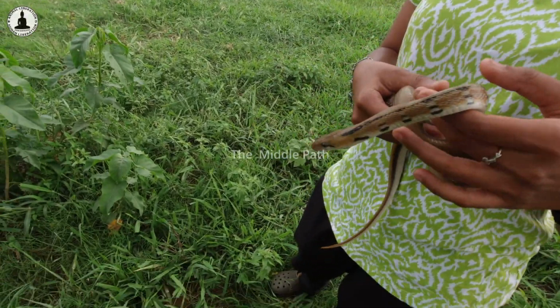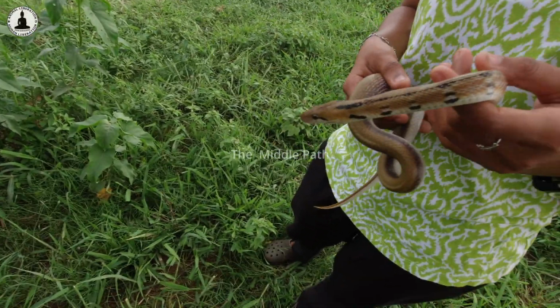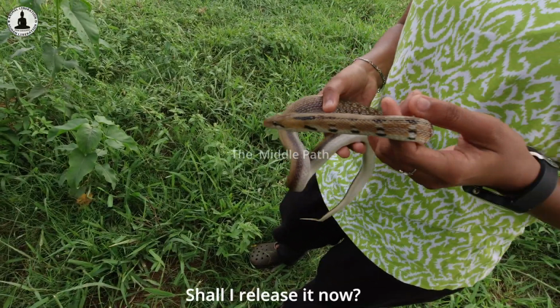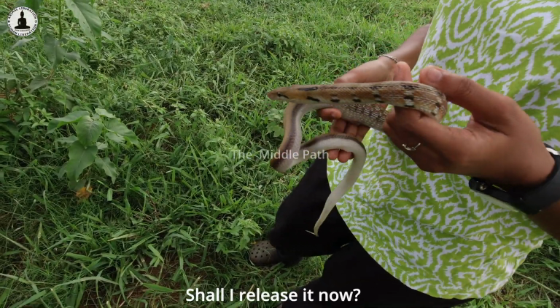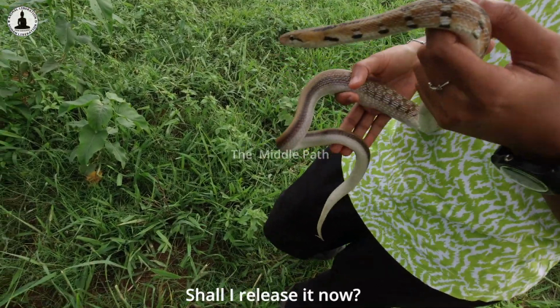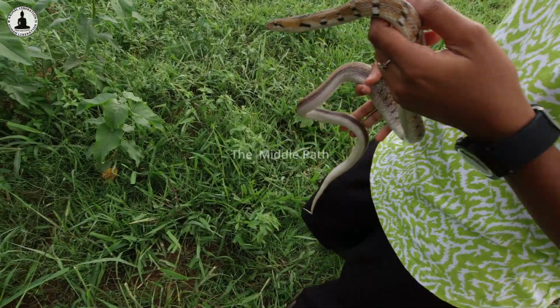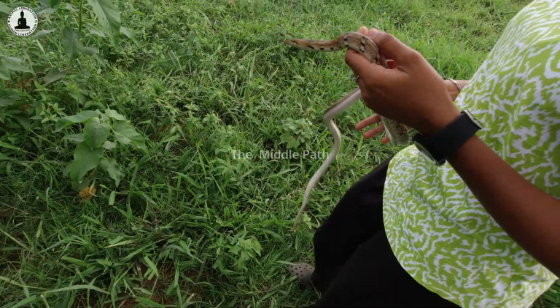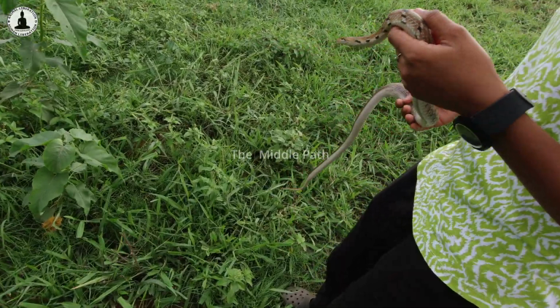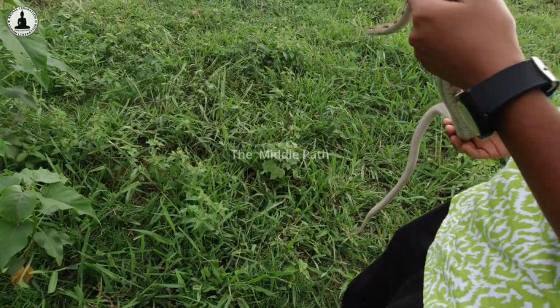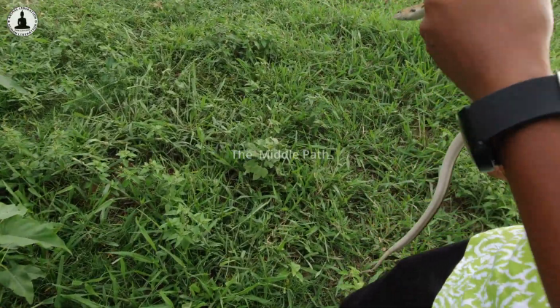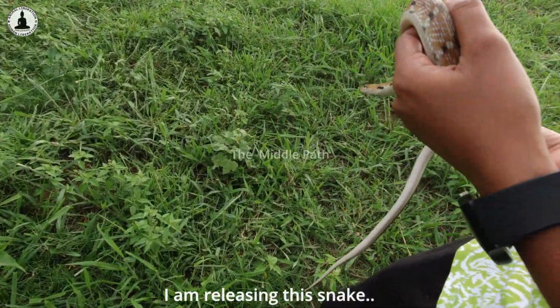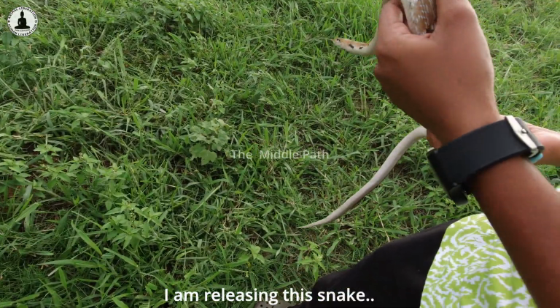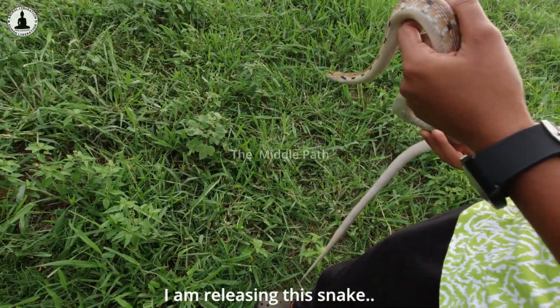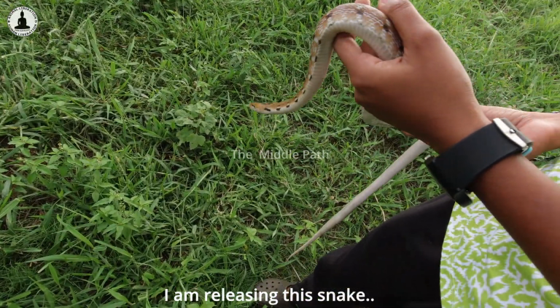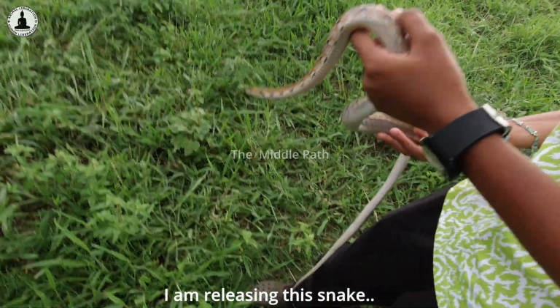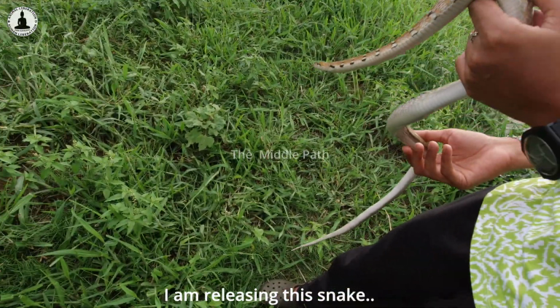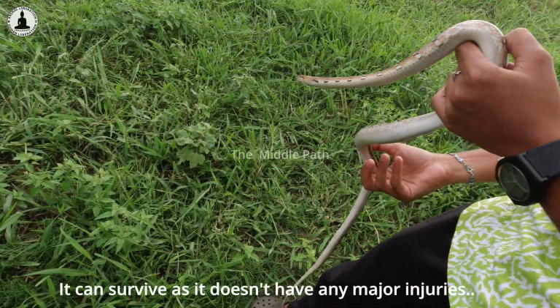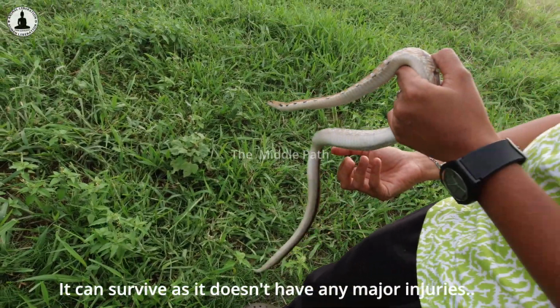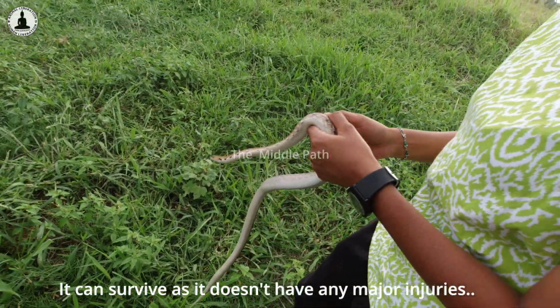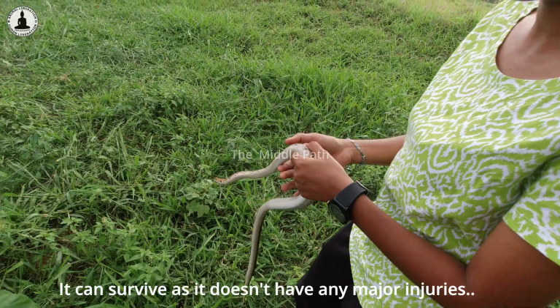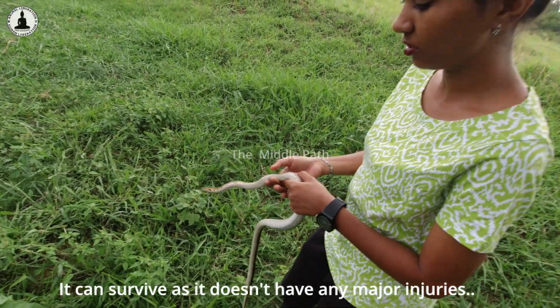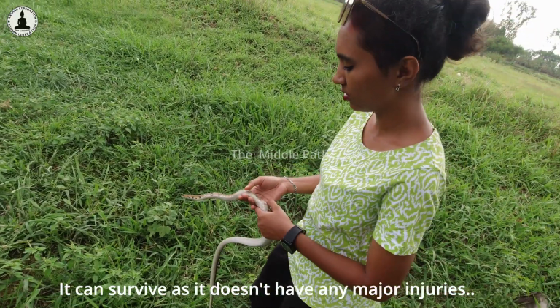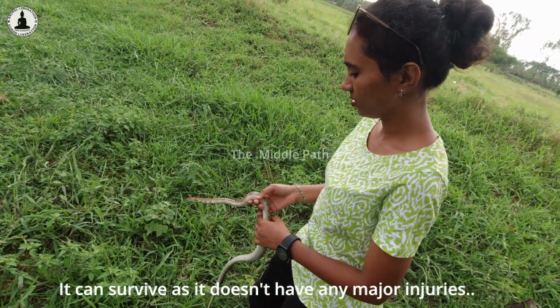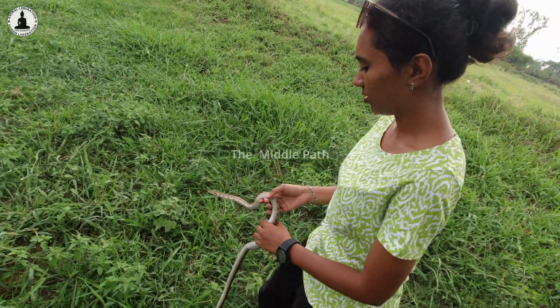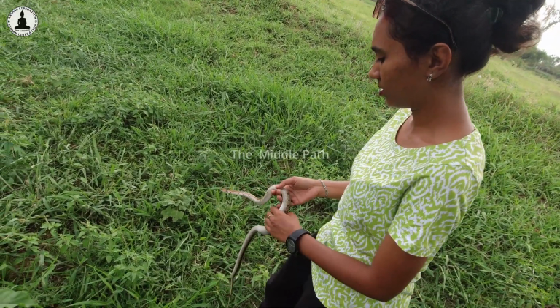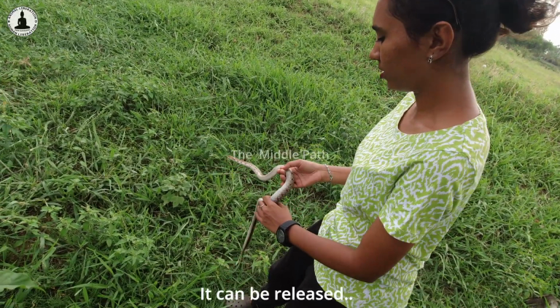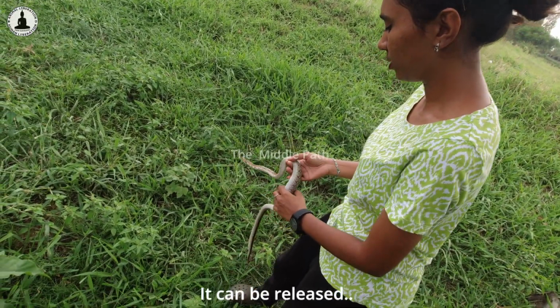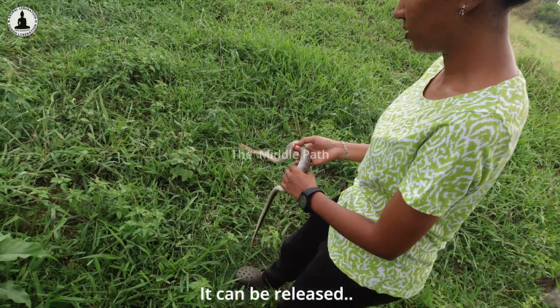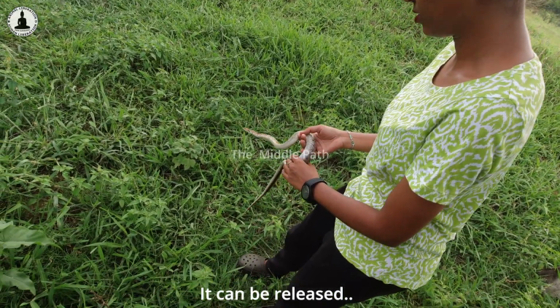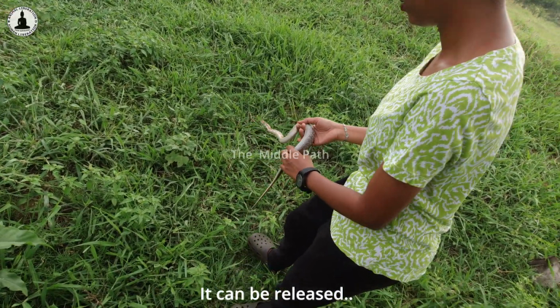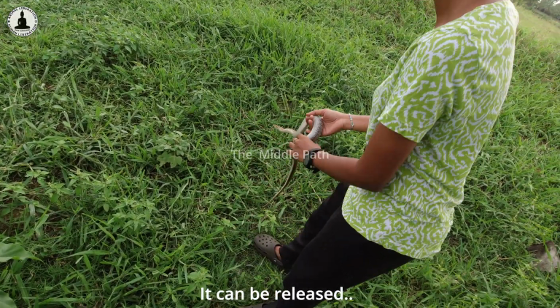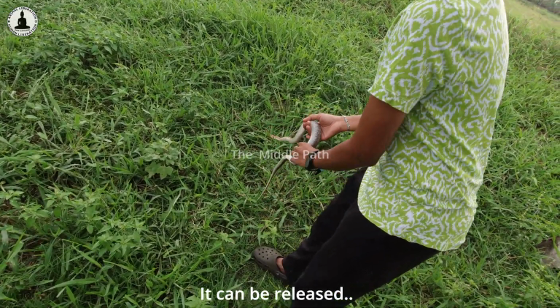I'm releasing this snake now. It can survive — it has just a few rashes but it is healthy enough to be released.